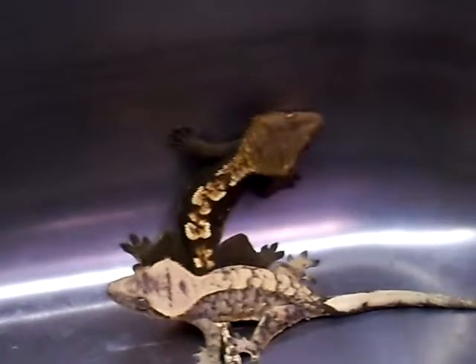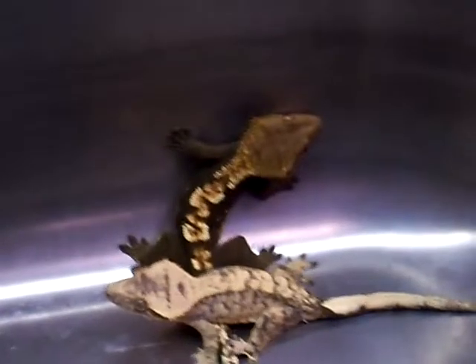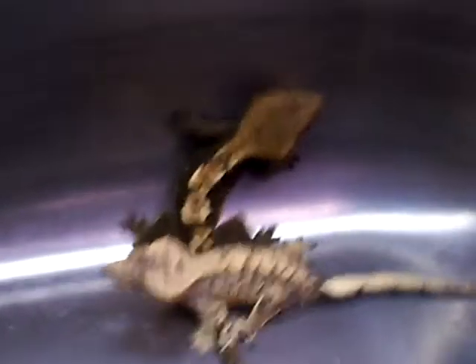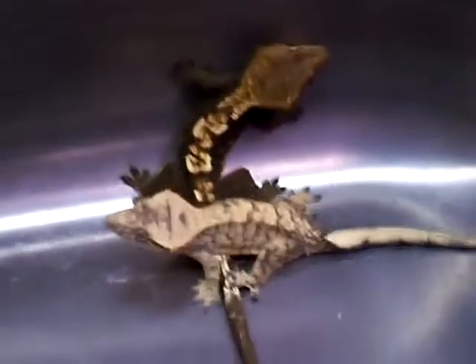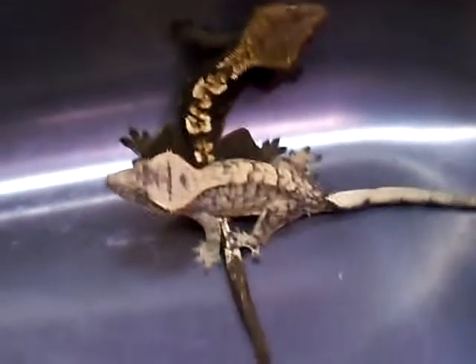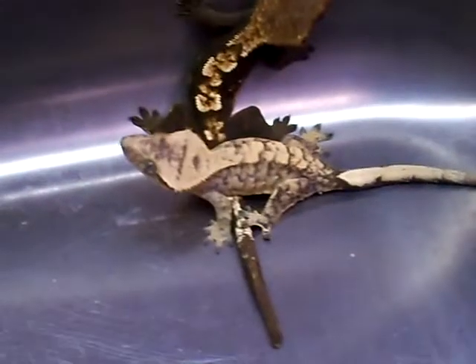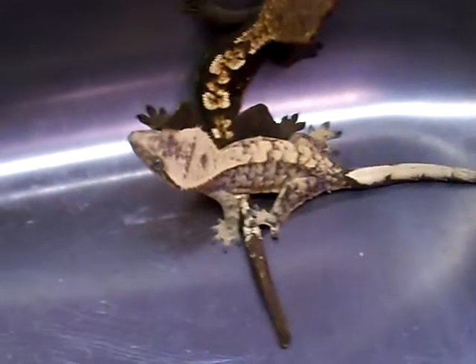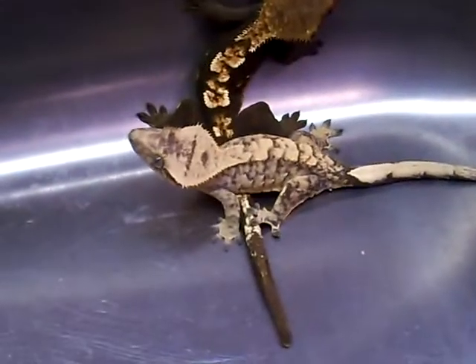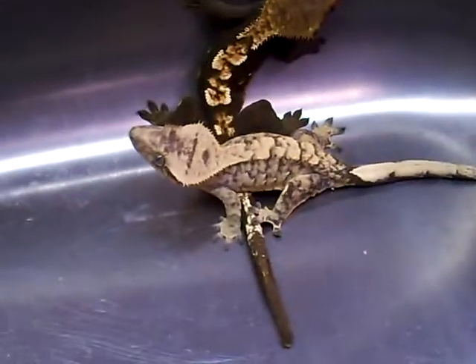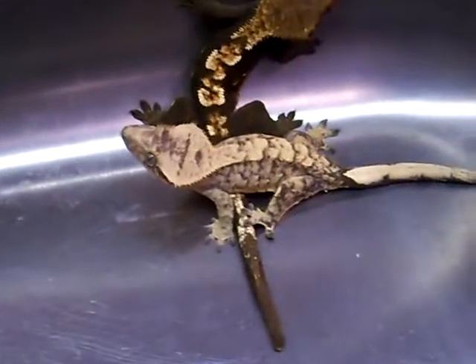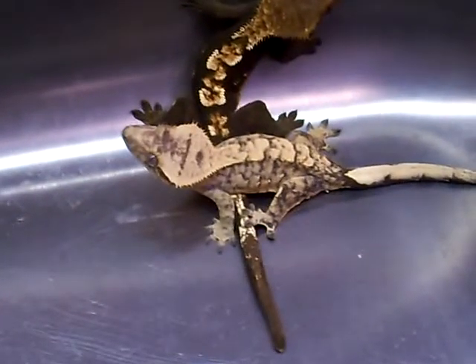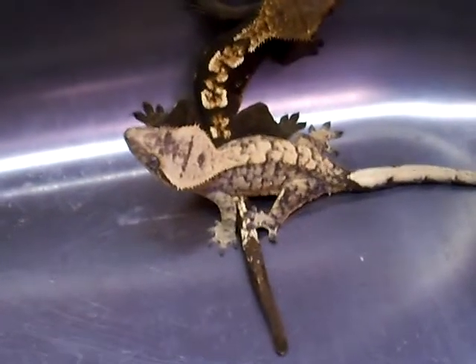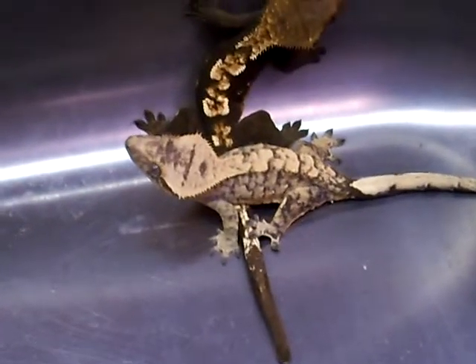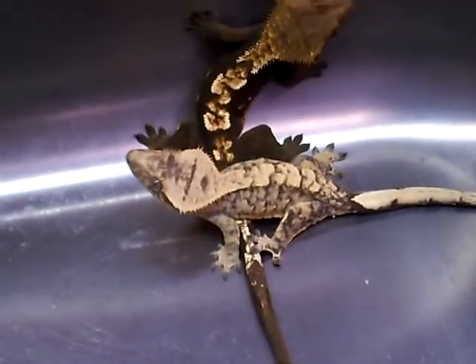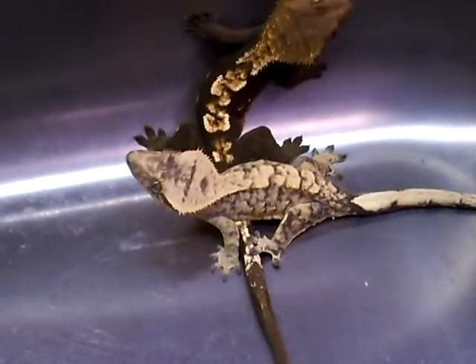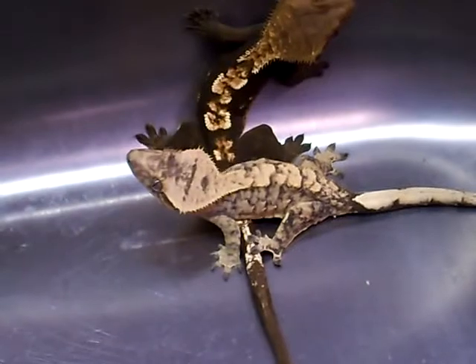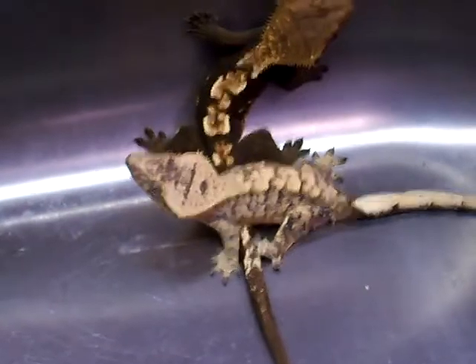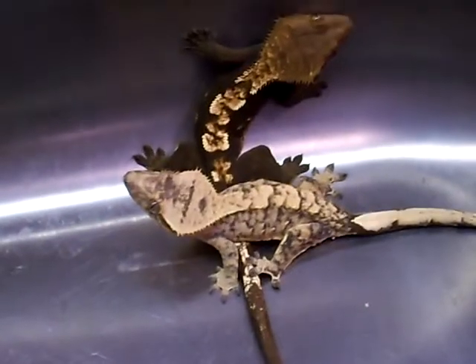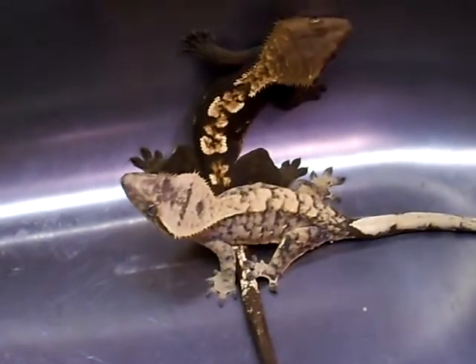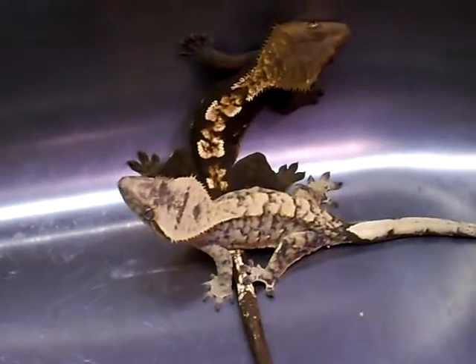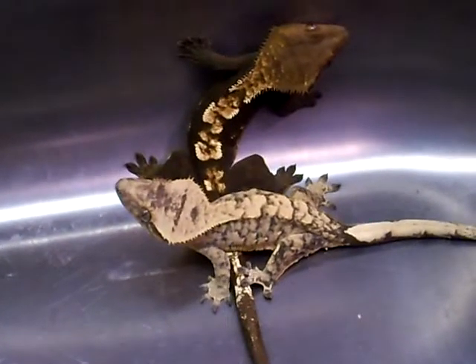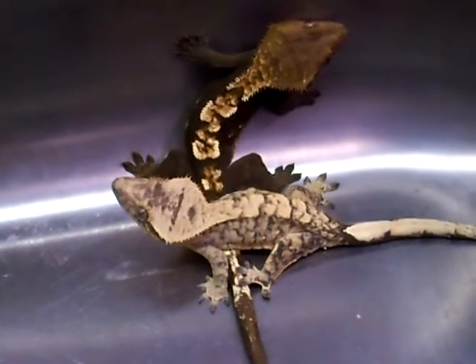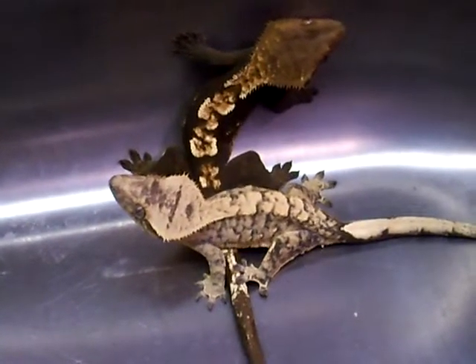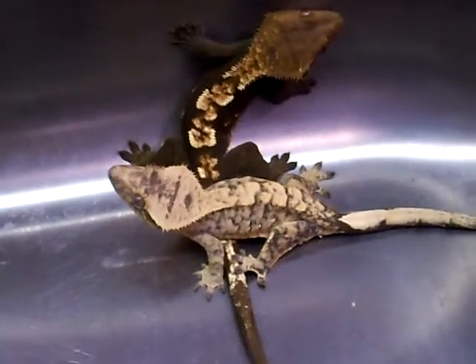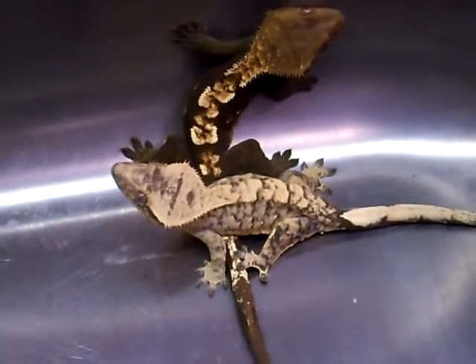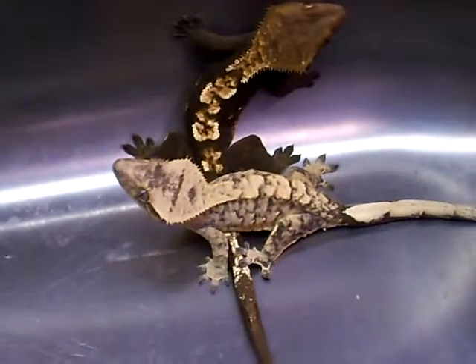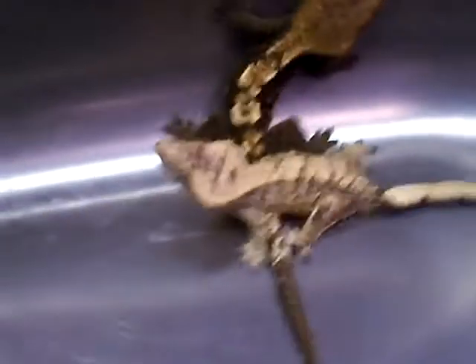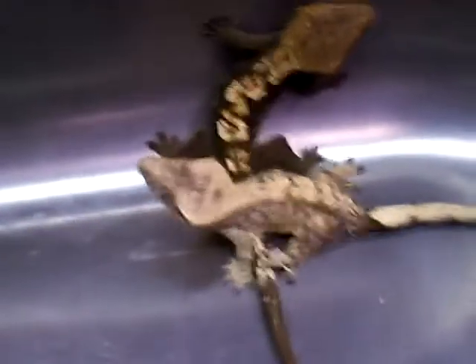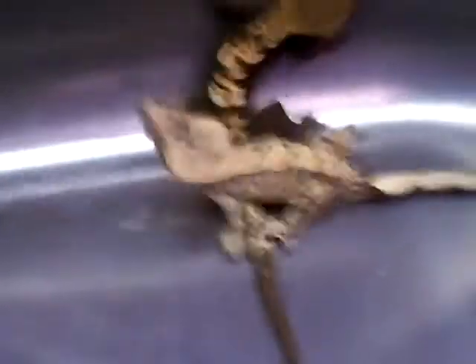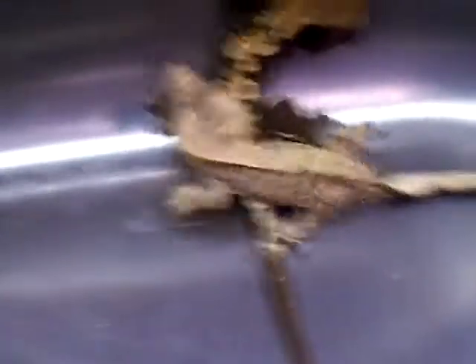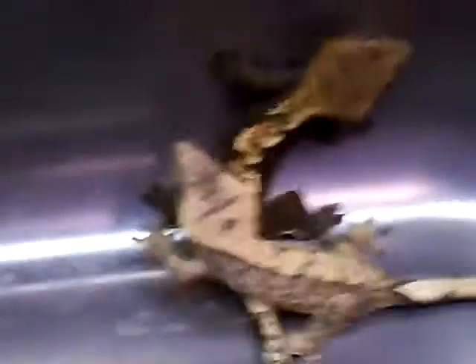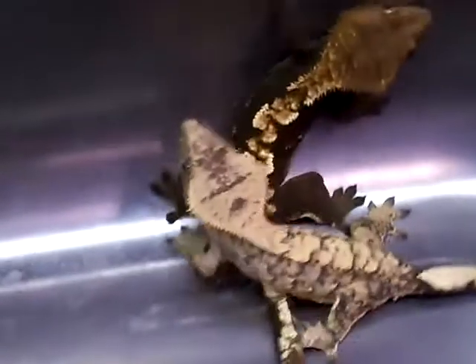Hey, it's WesternPanapro530 here and this will be an update on all my reptiles I have in my collection.